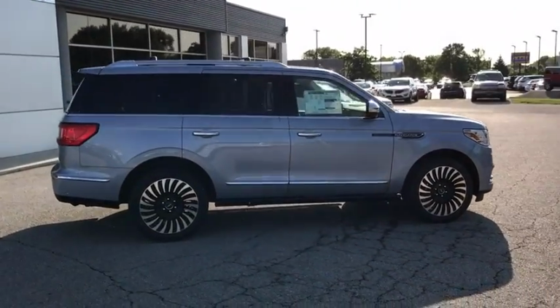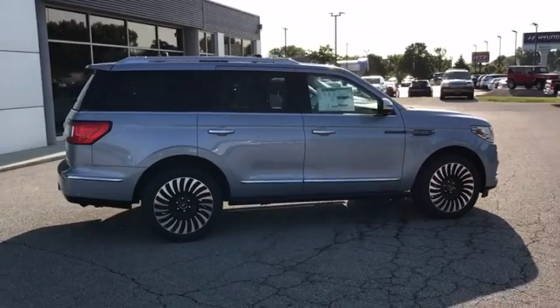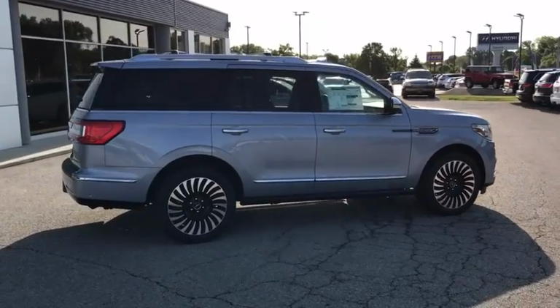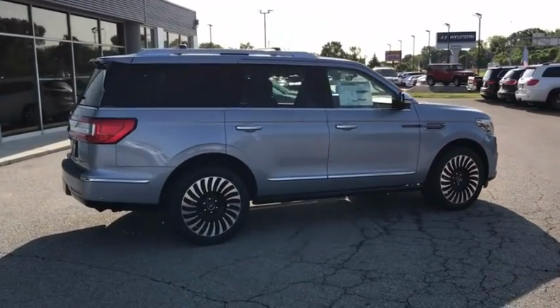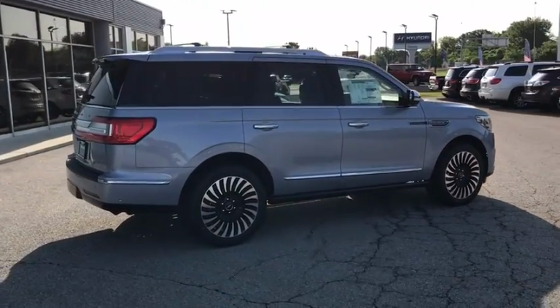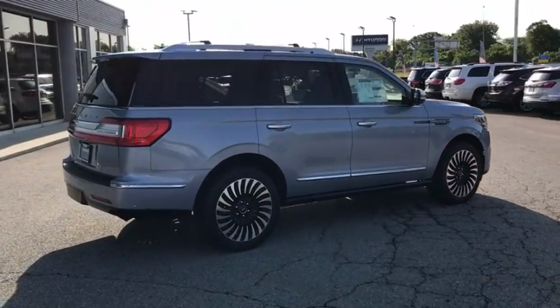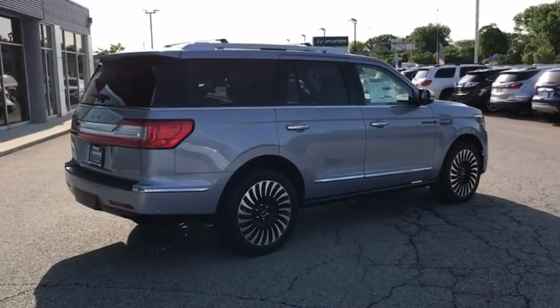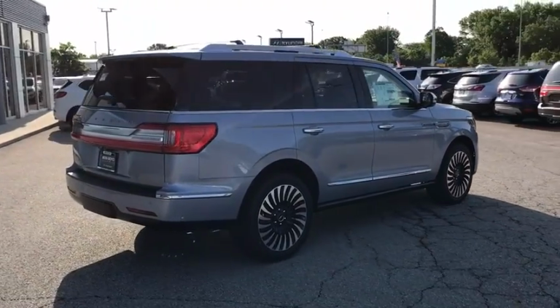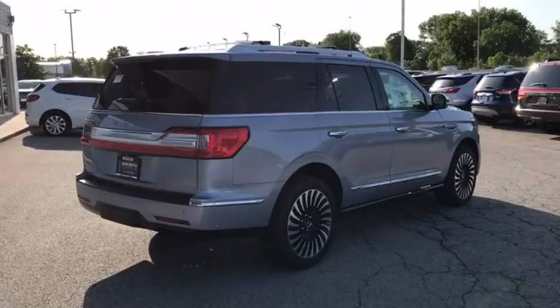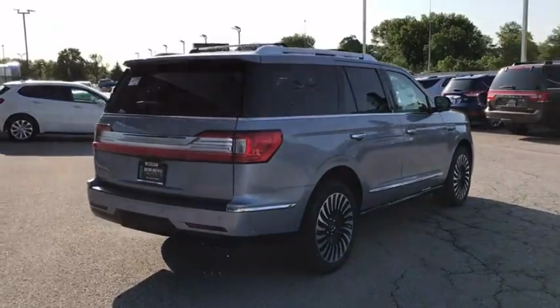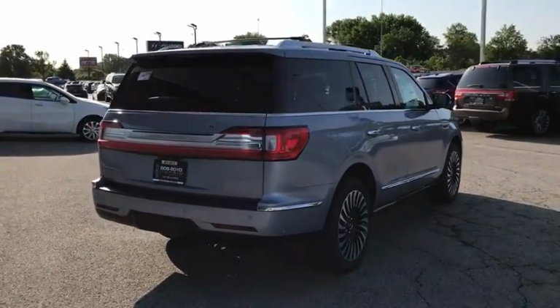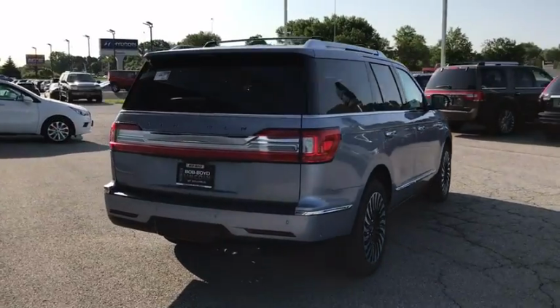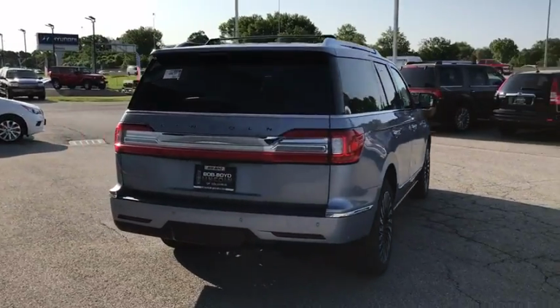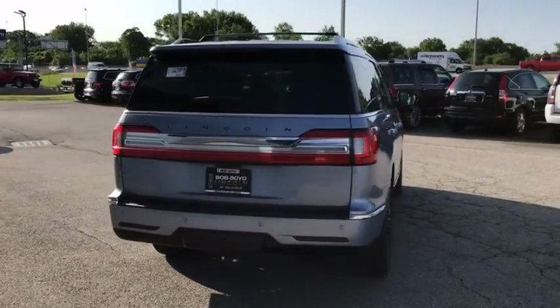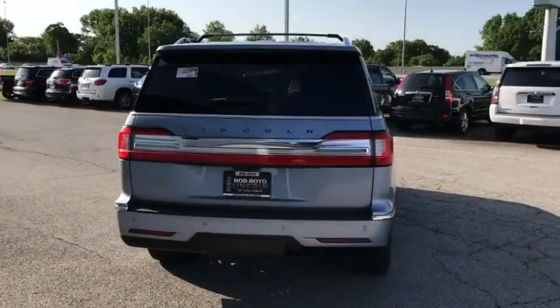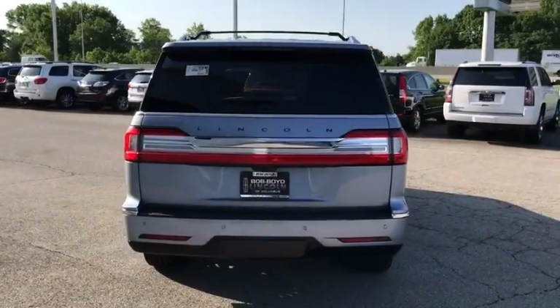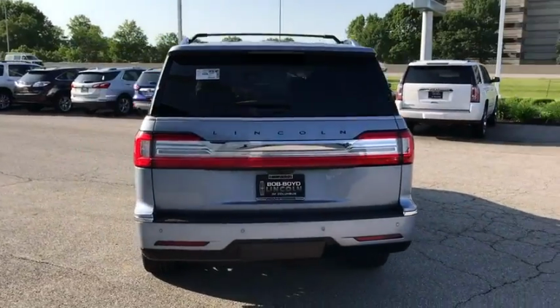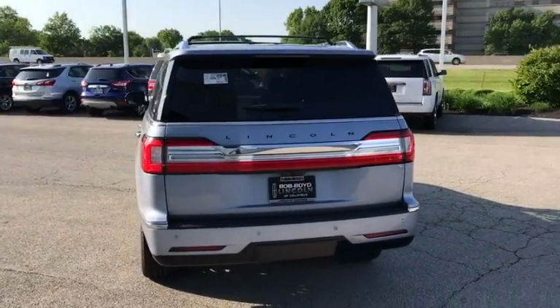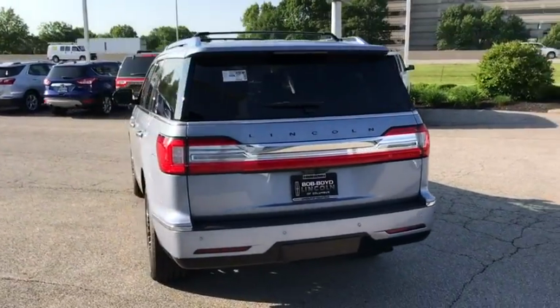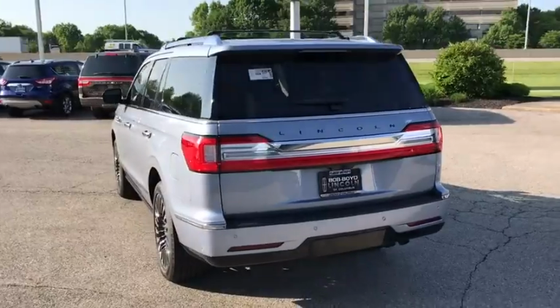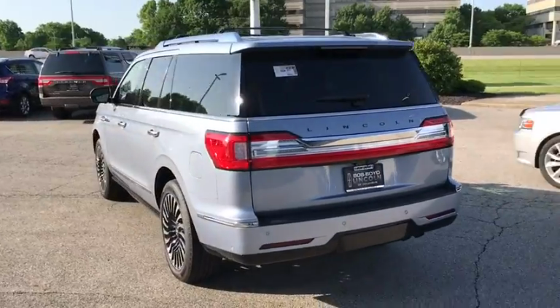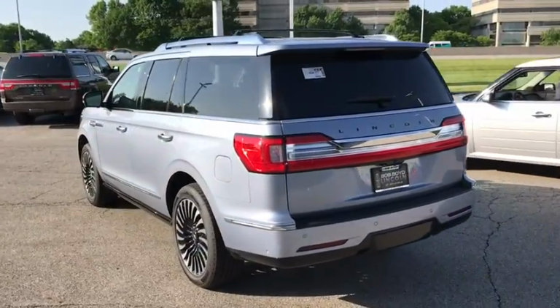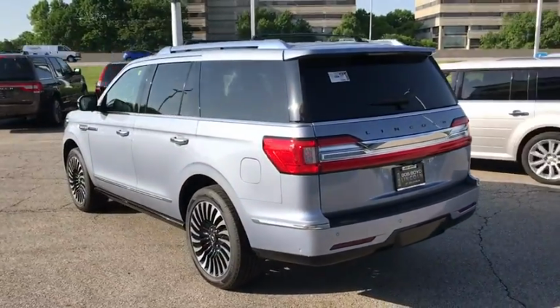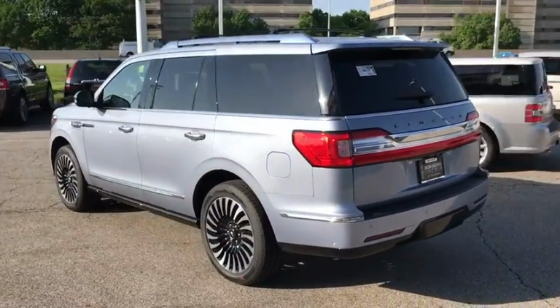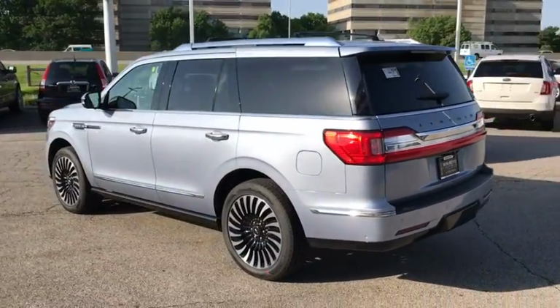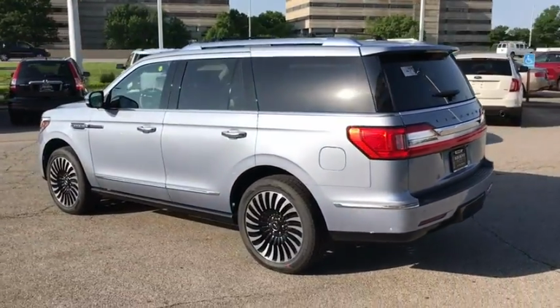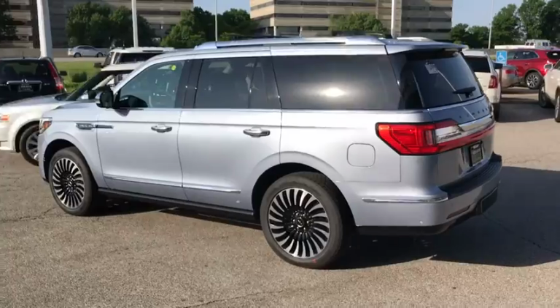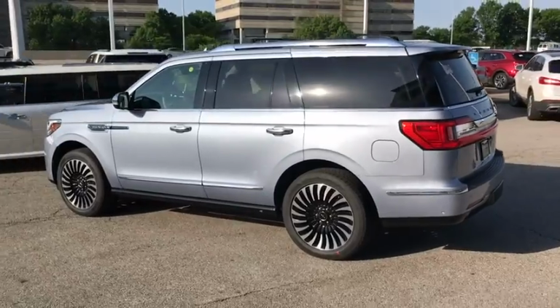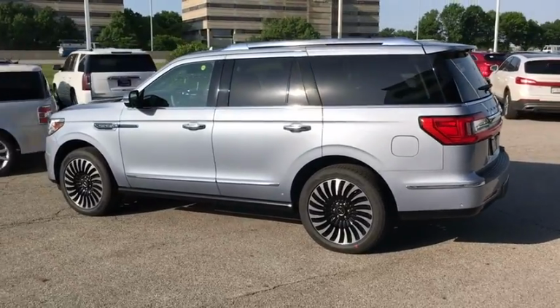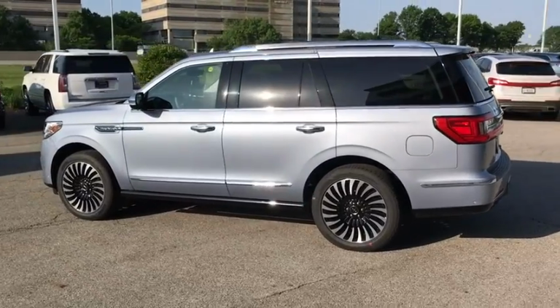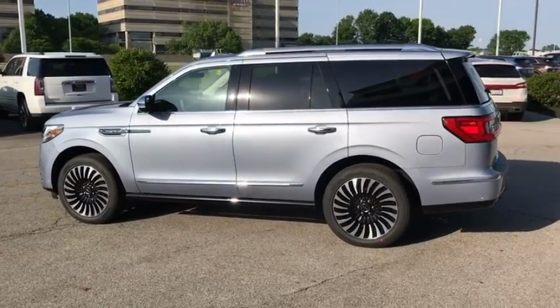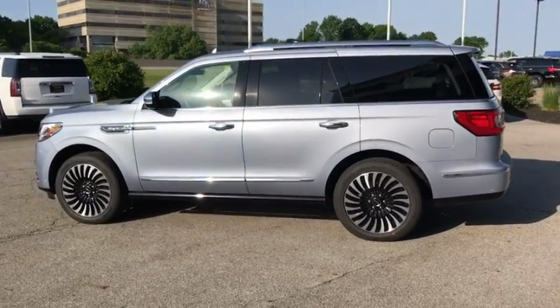Here are some of this vehicle's great options: backup camera, keyless entry, steering wheel audio controls, power passenger seat, remote engine start, lane departure warning, tow hitch, stability control, traction control, power liftgate.